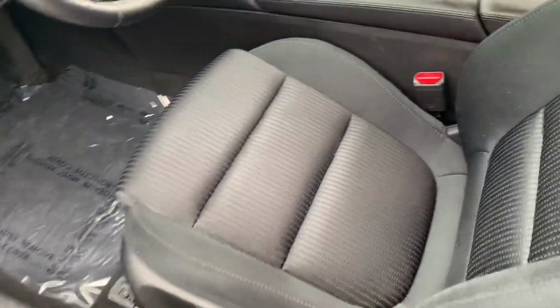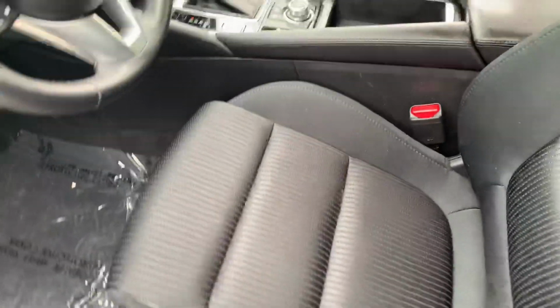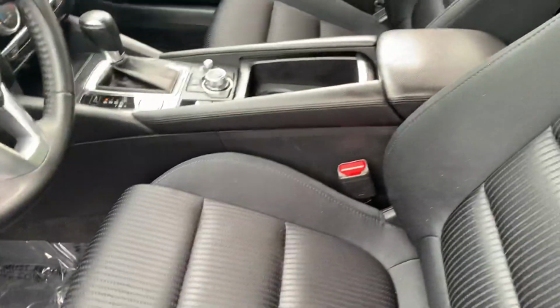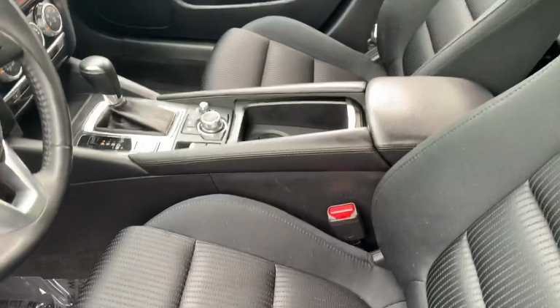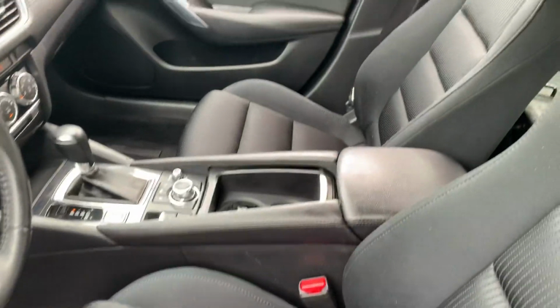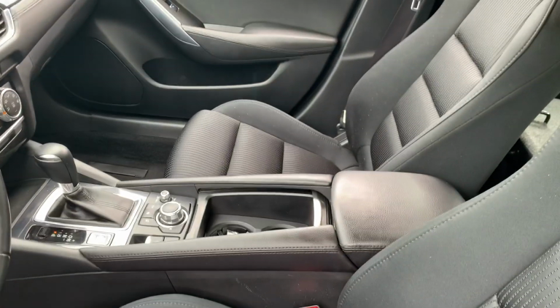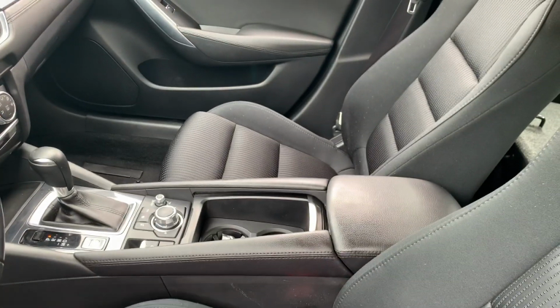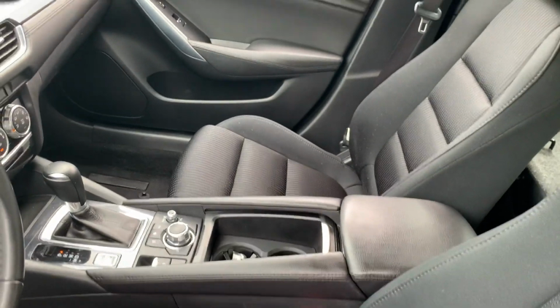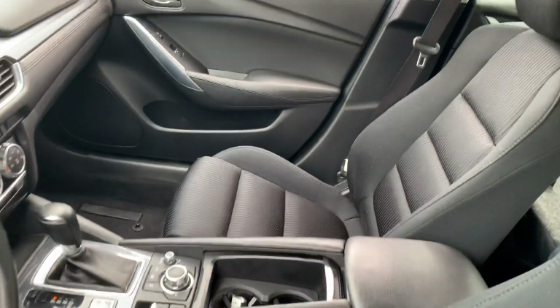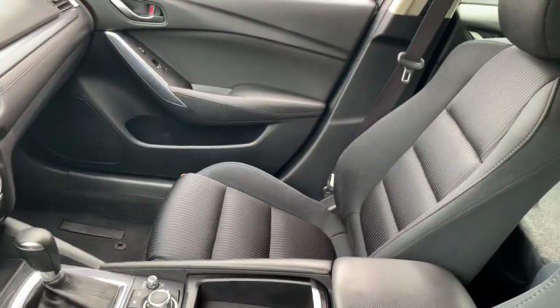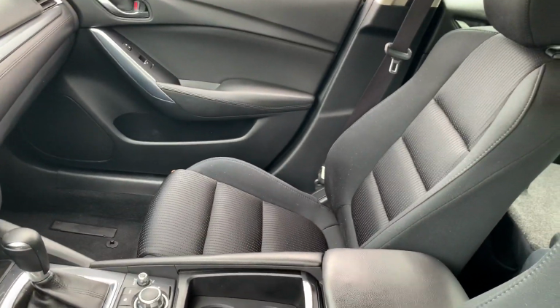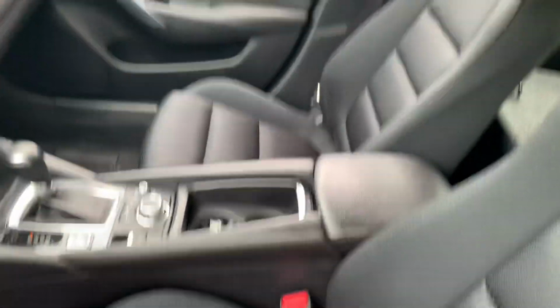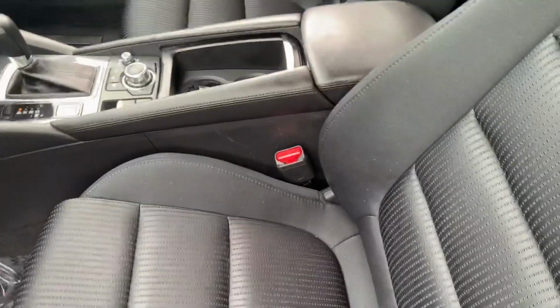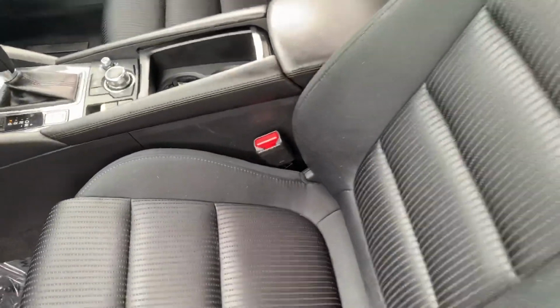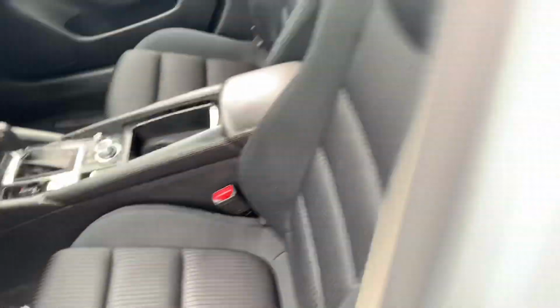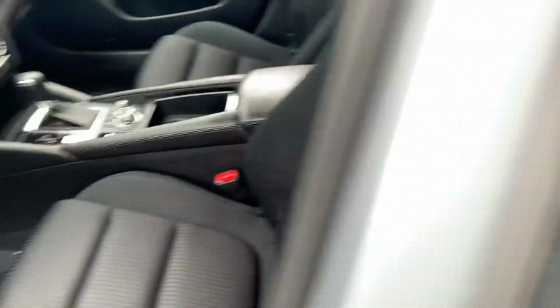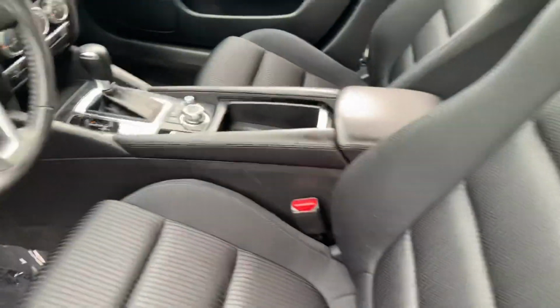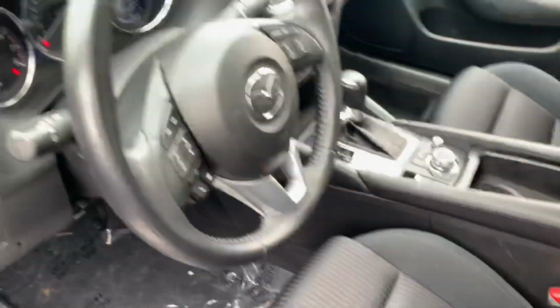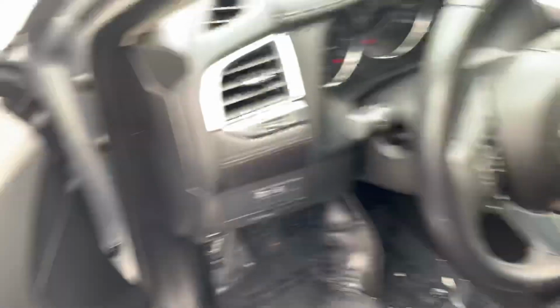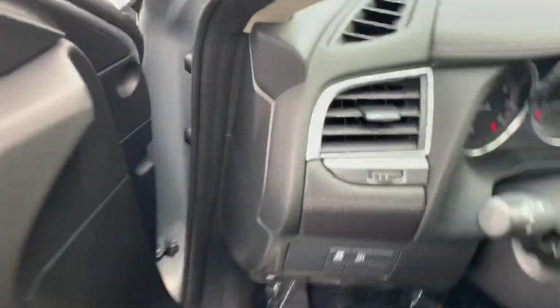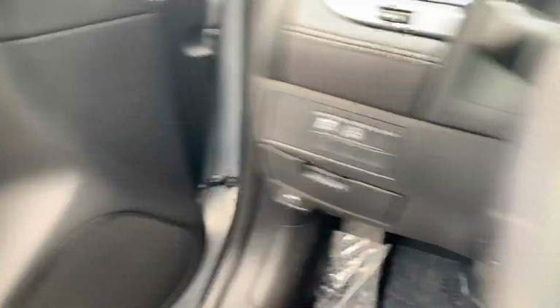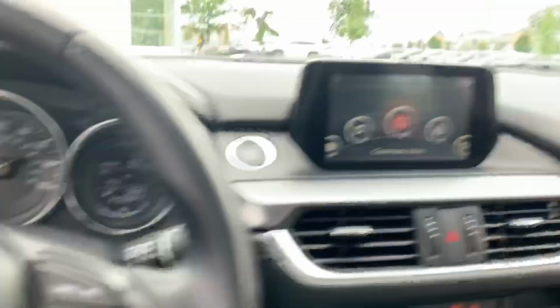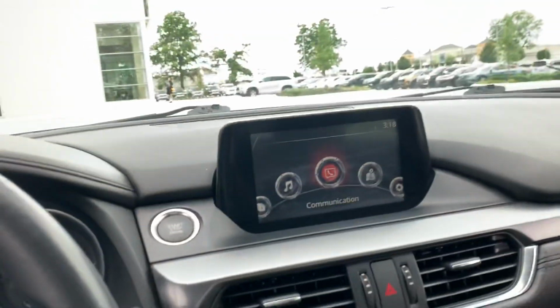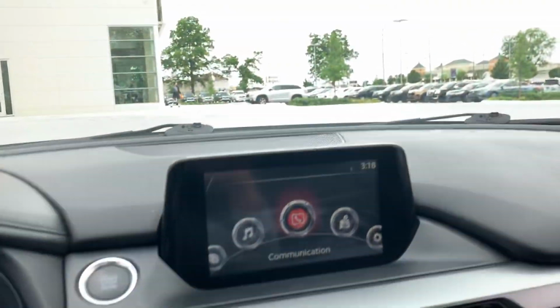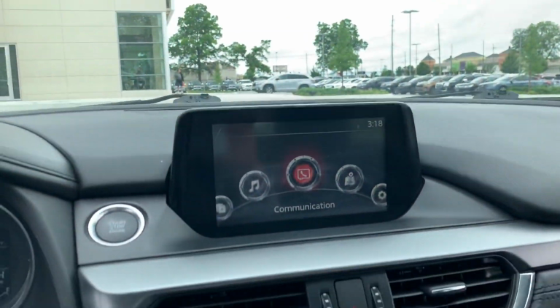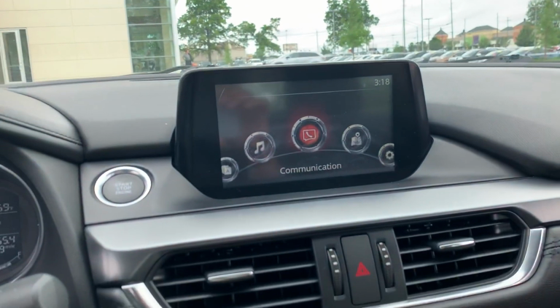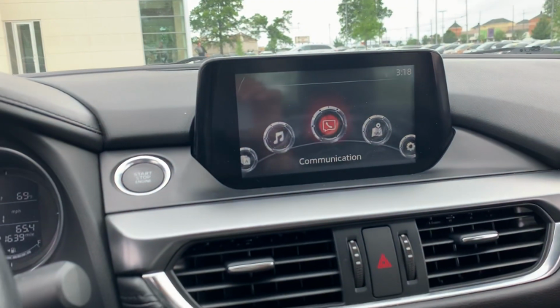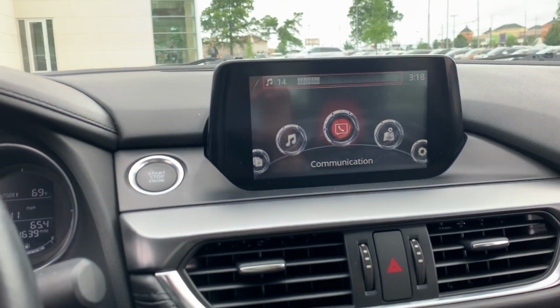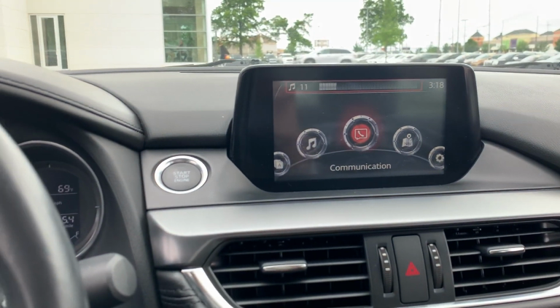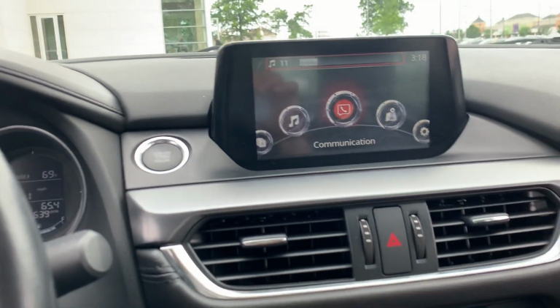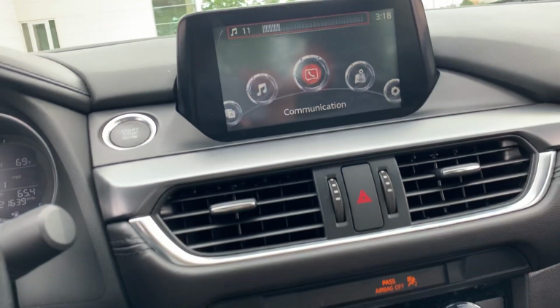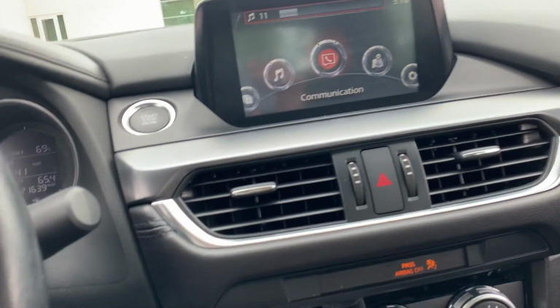The inside floor mats are going to be in the trunk, so no worries there. The inside is super clean, really good condition. I've played with everything already and made sure that basically everything does work.